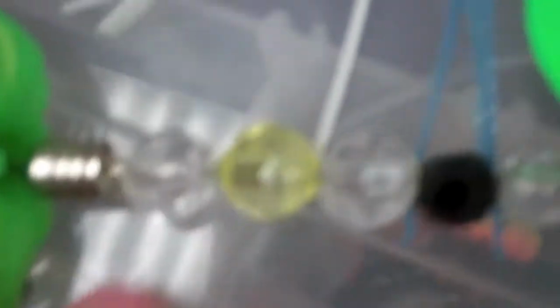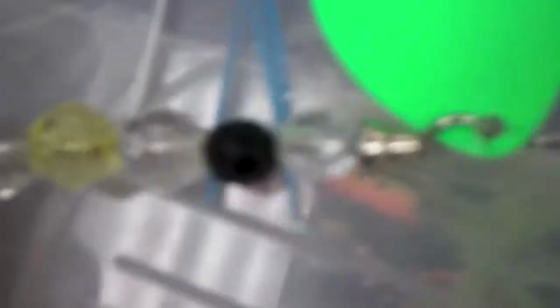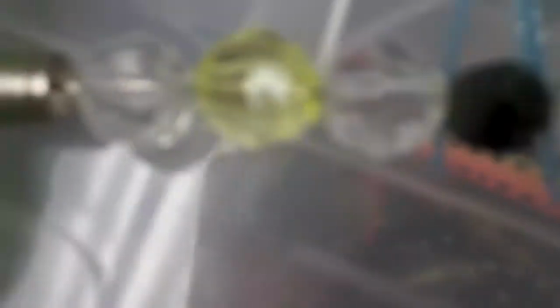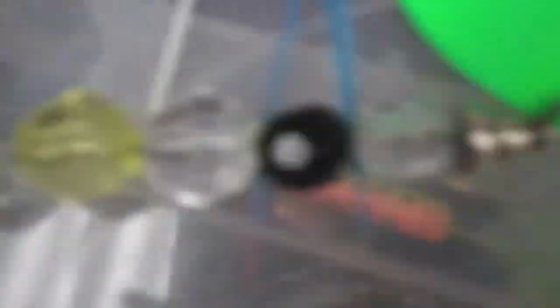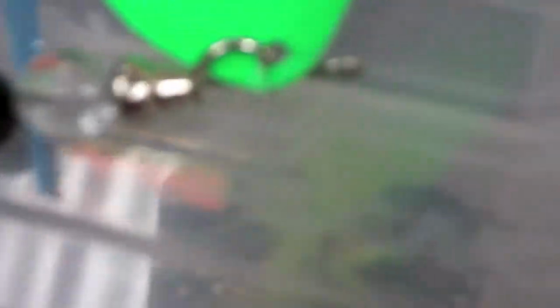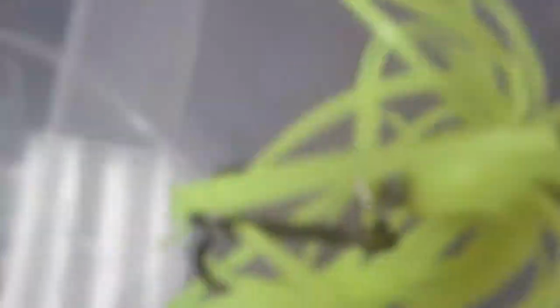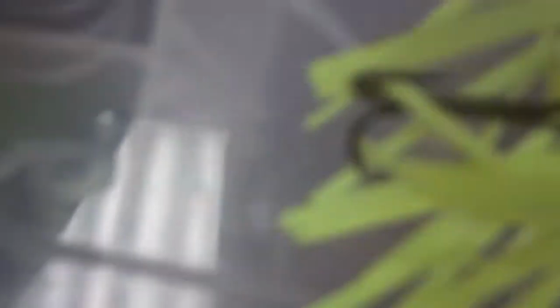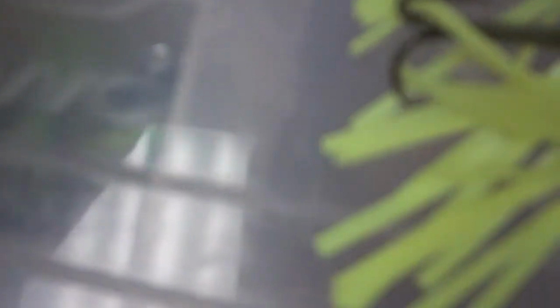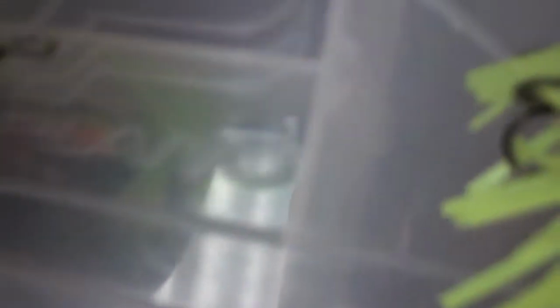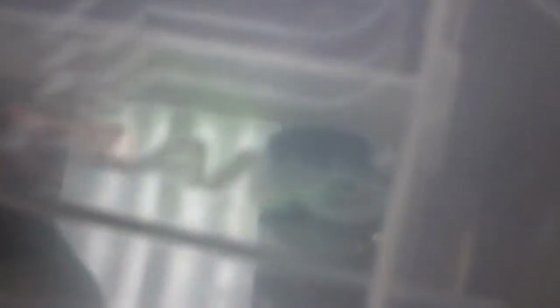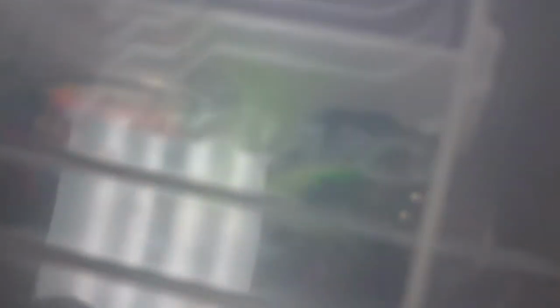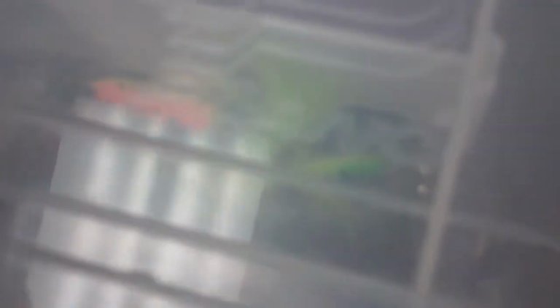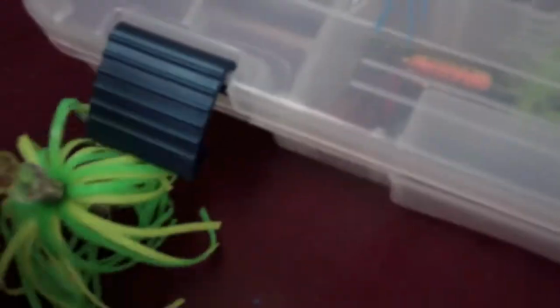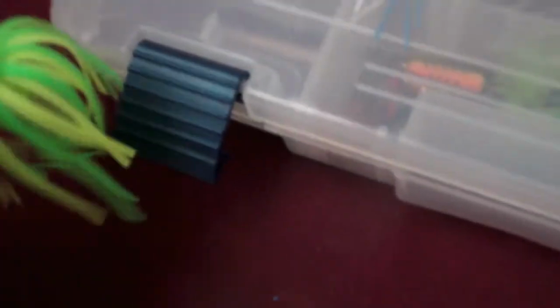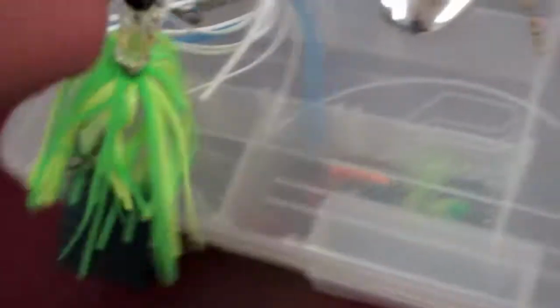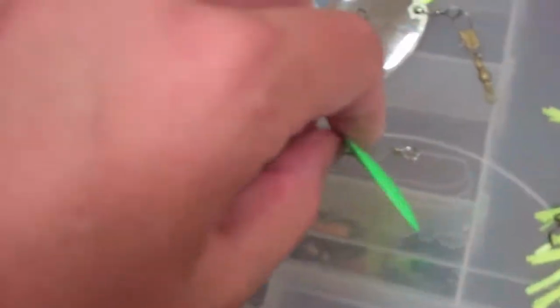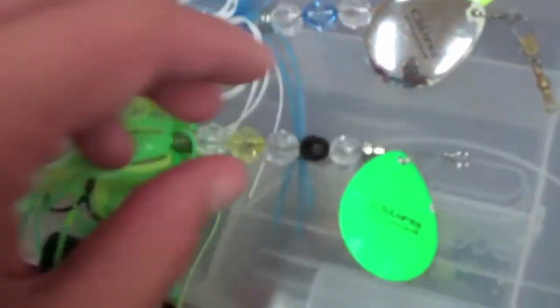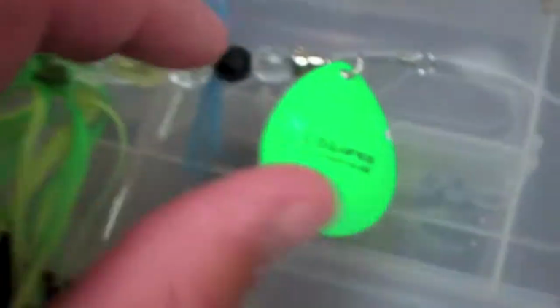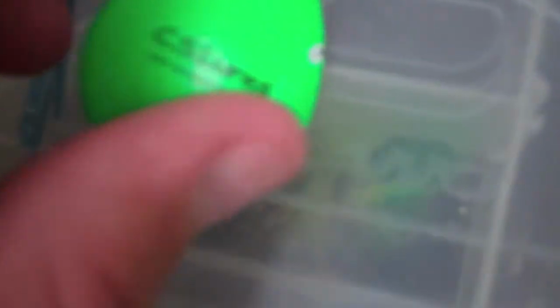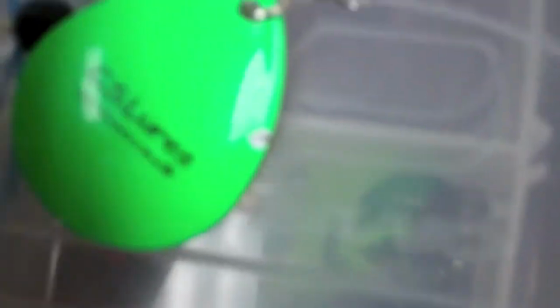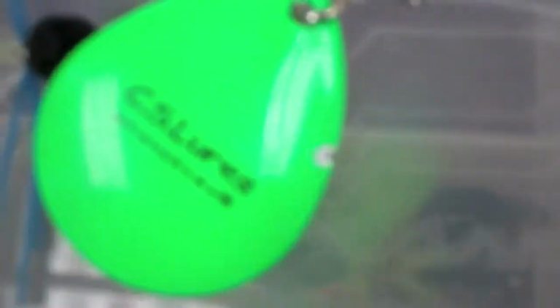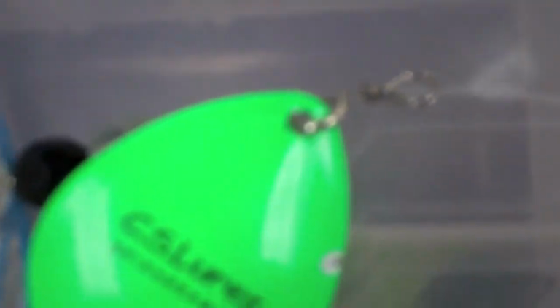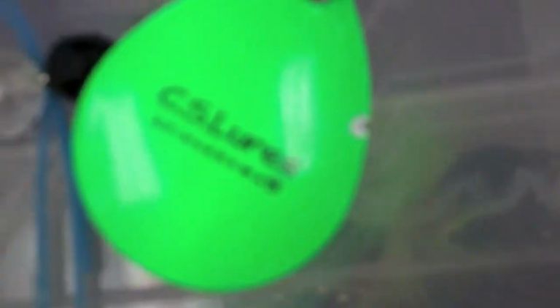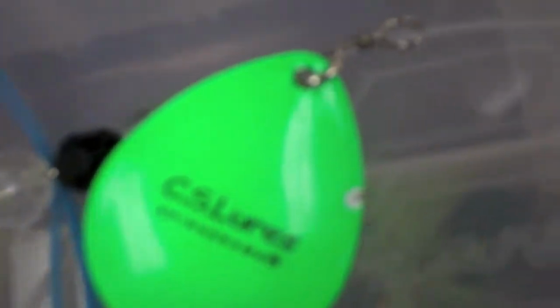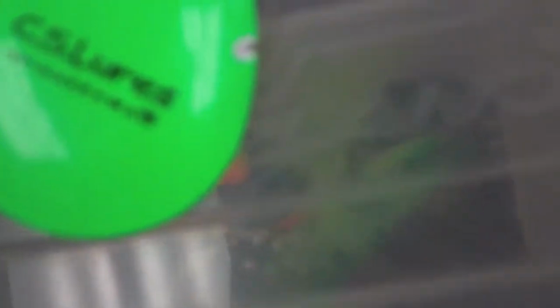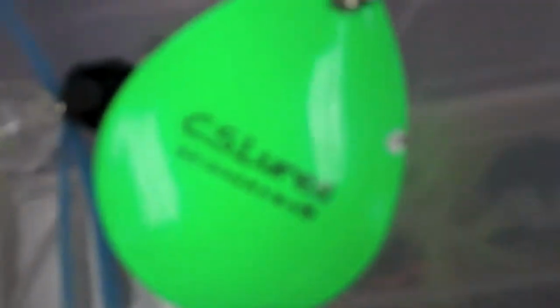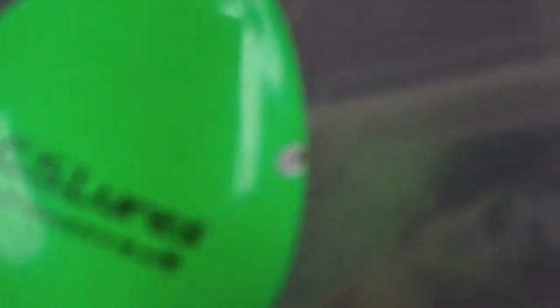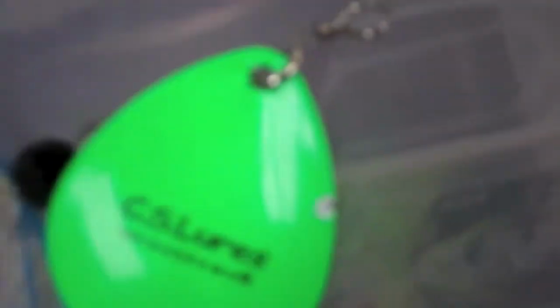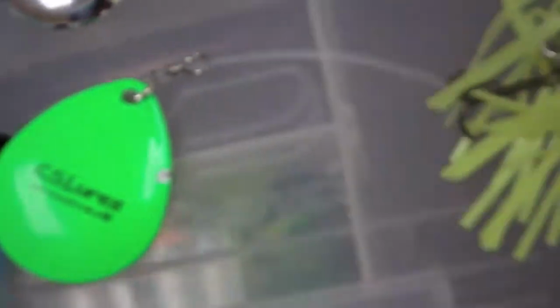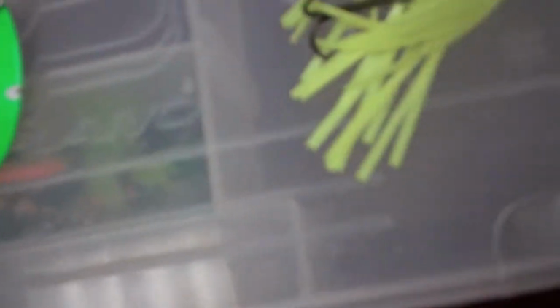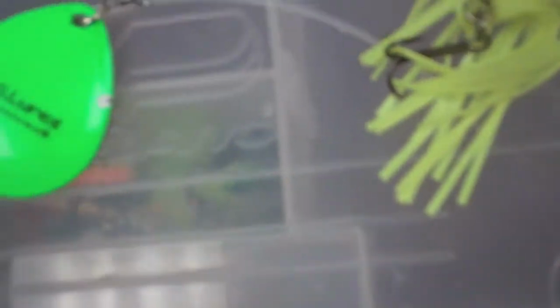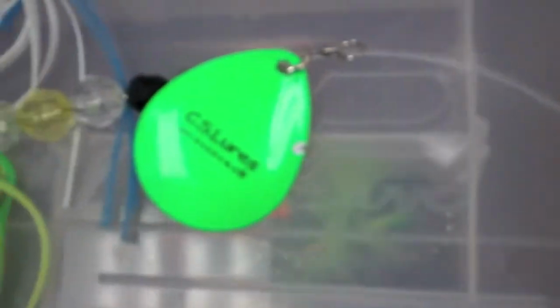As you can see, the beads also have a lot of reflection. Then you have the Colorado Blade right here — a real nice blade. It says CS Lure's Spinnerama on it, because that's our quote, Spinnerama.